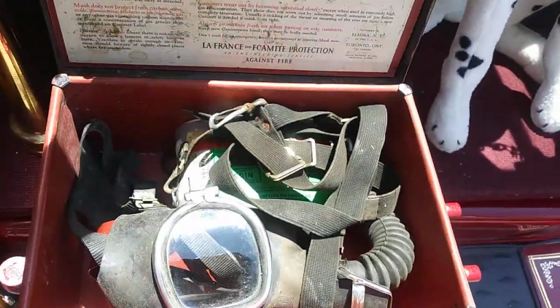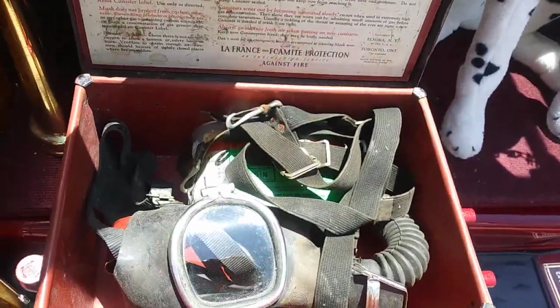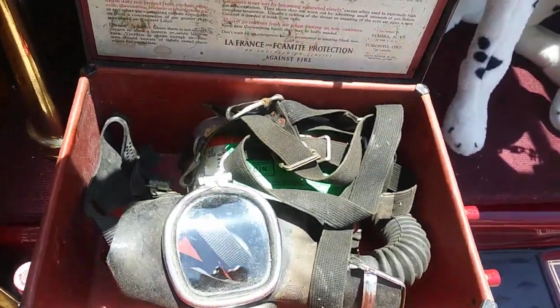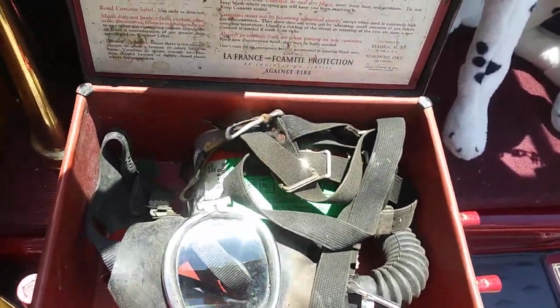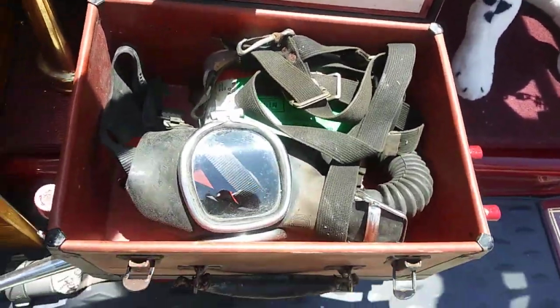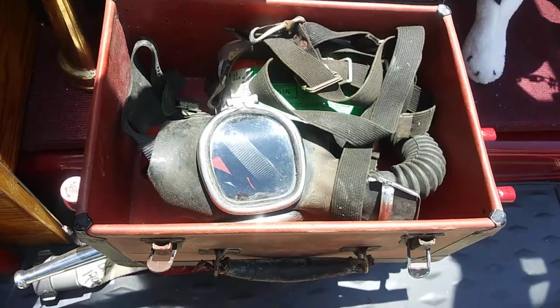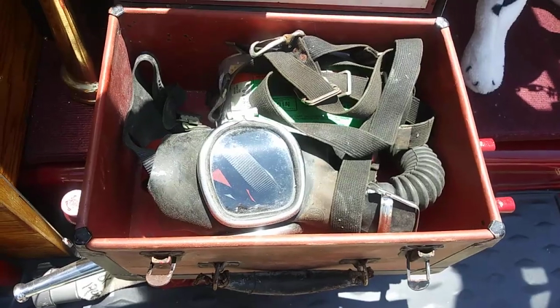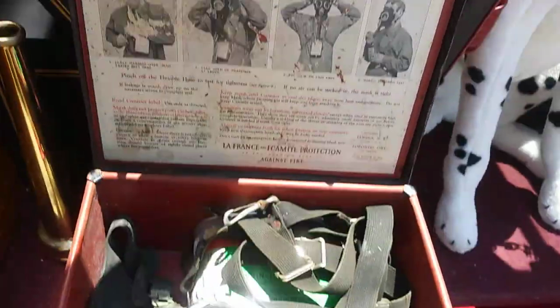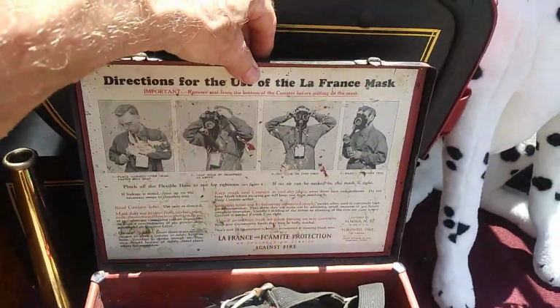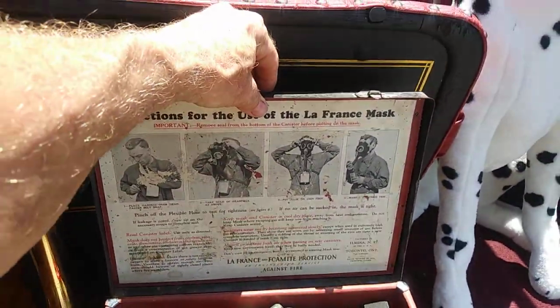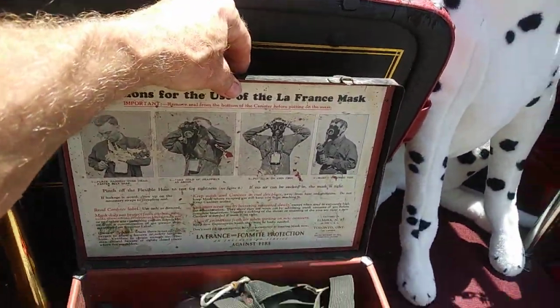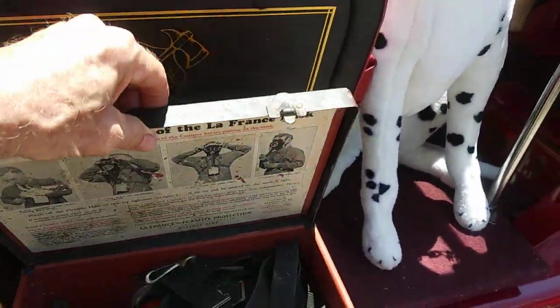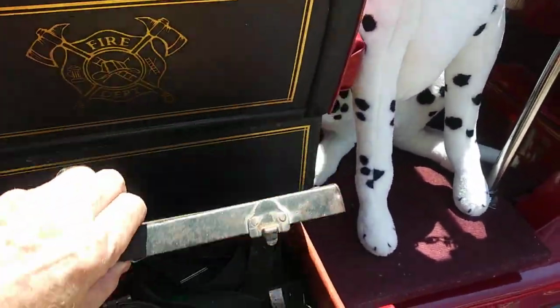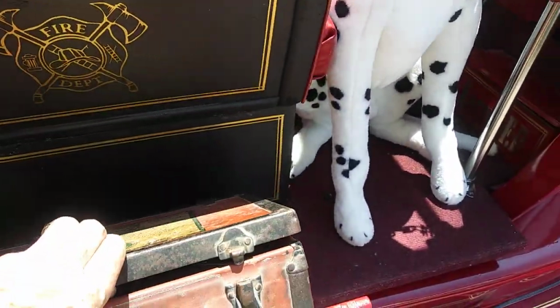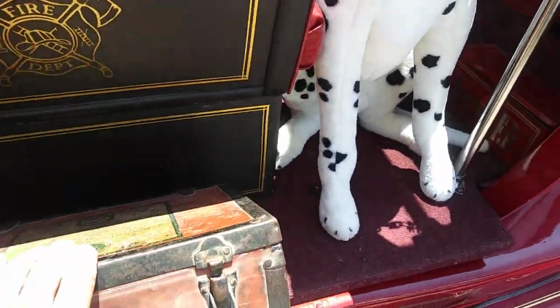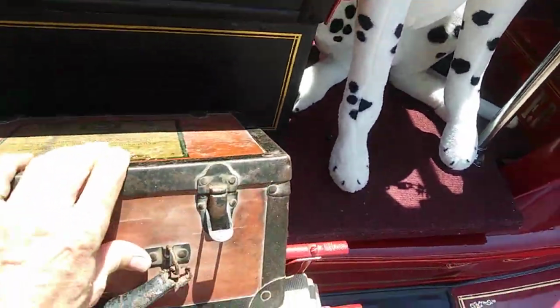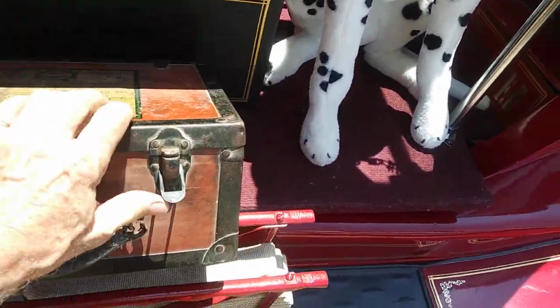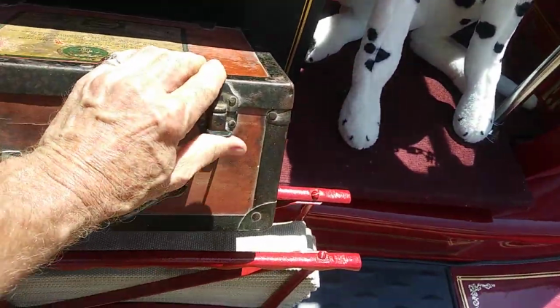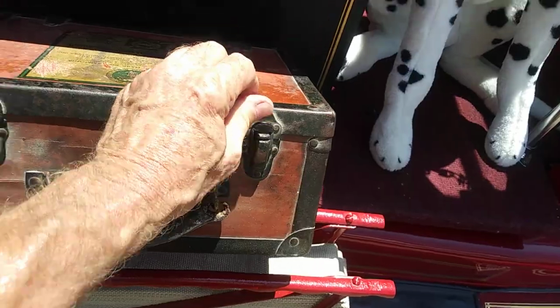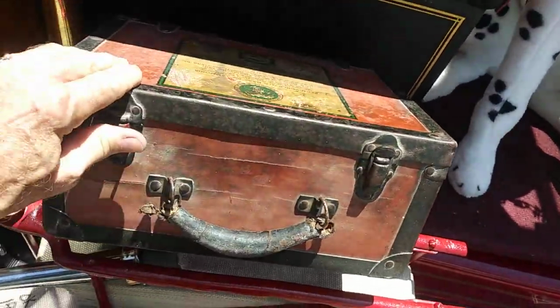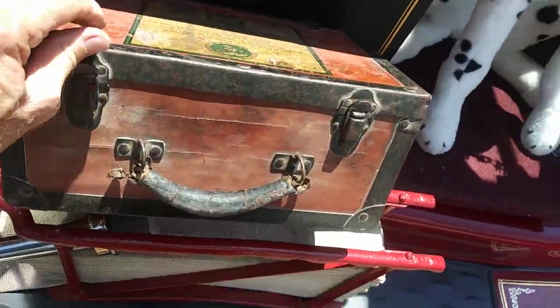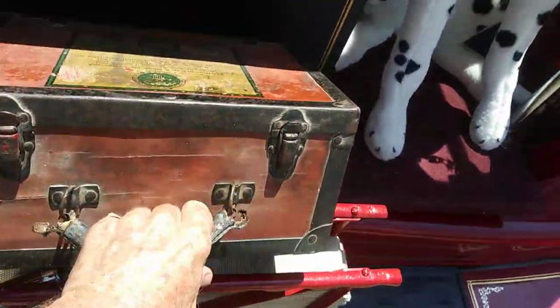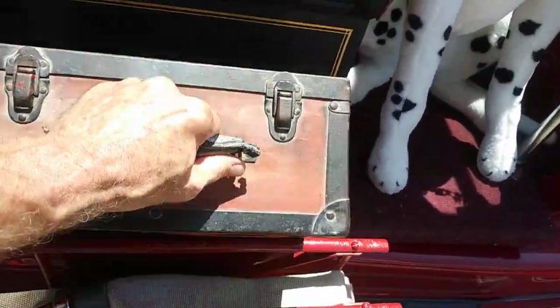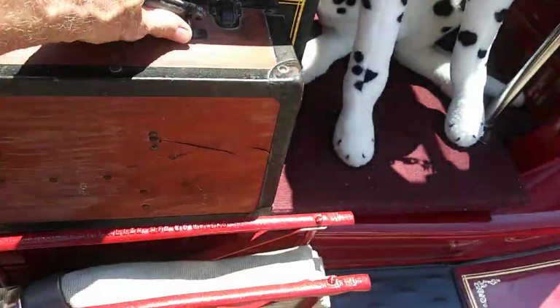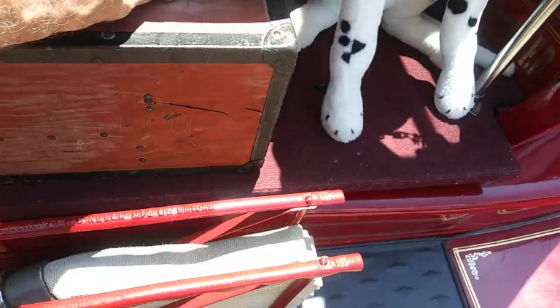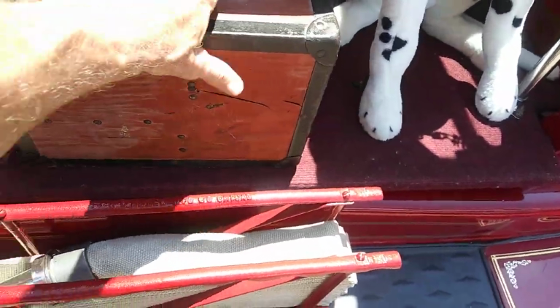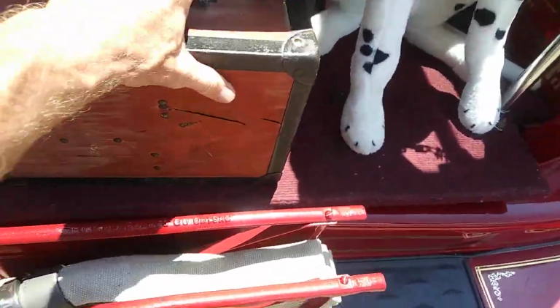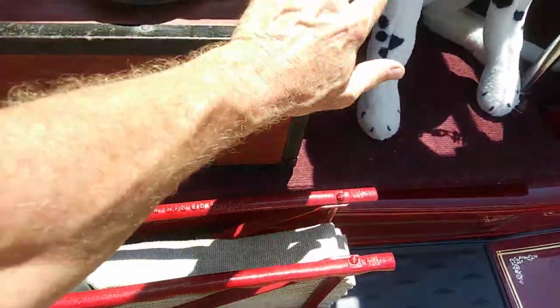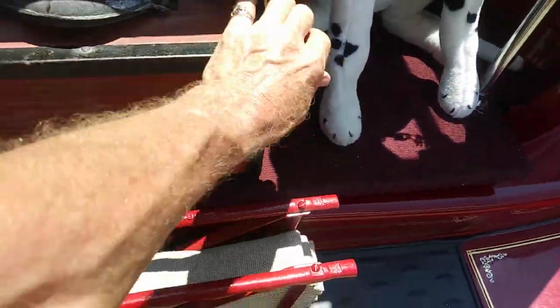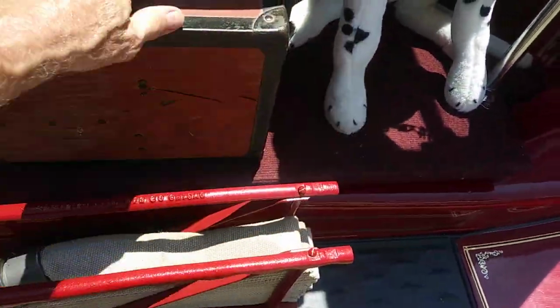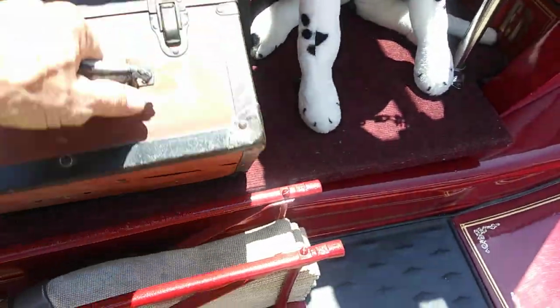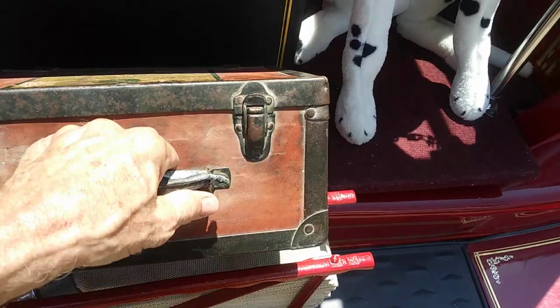A 1930s gas mask — unbeknownst to me, I didn't know we'd need this. May end up needing that before long. It just so happens to sit there real well.